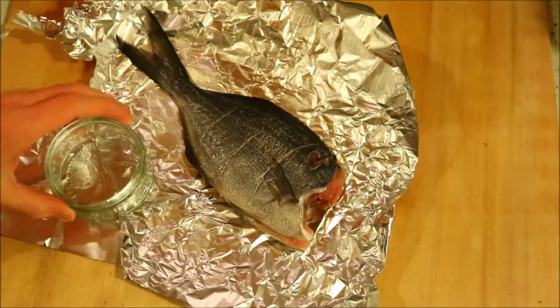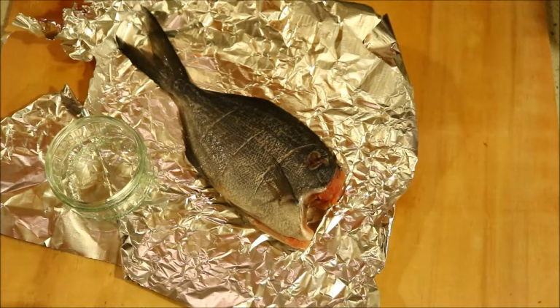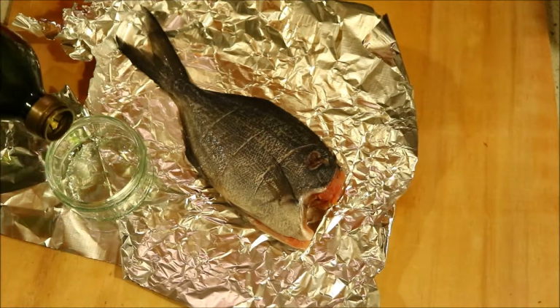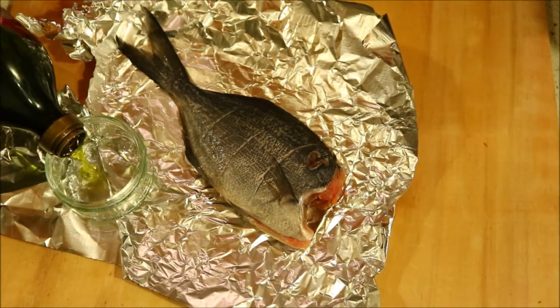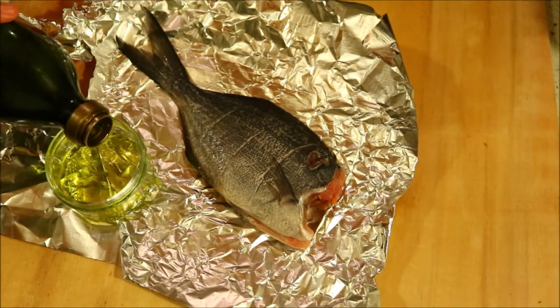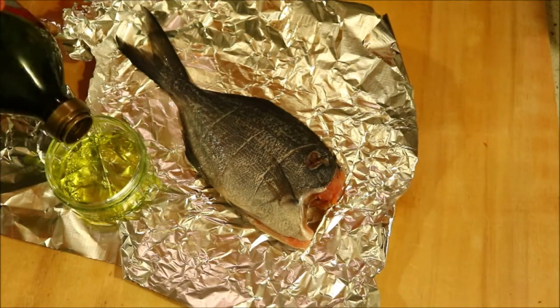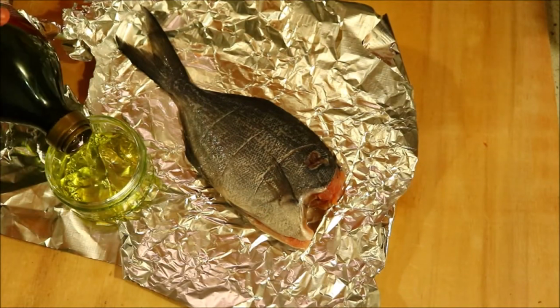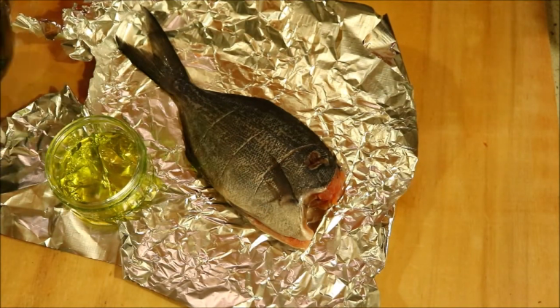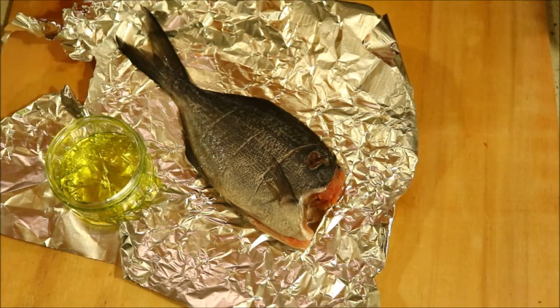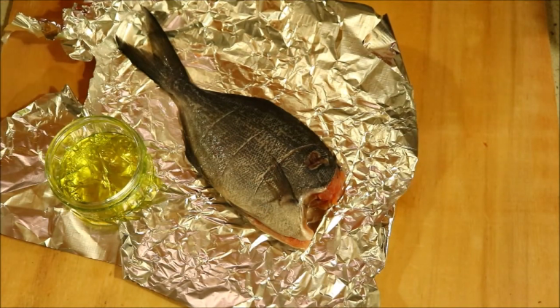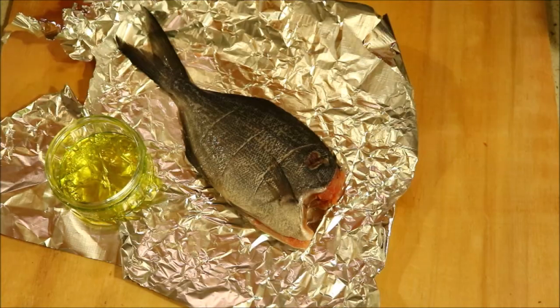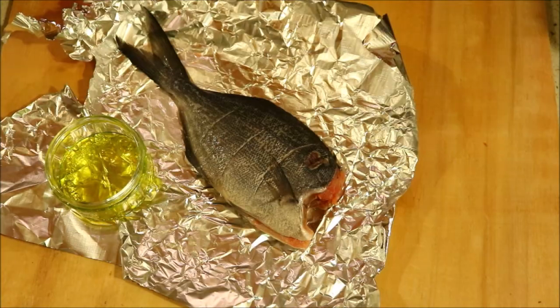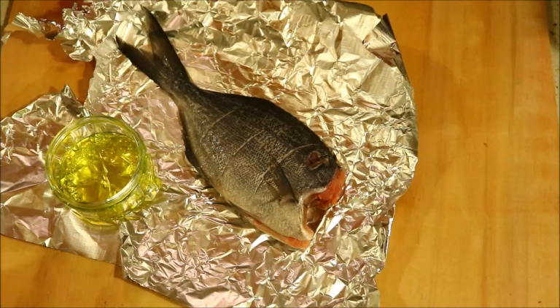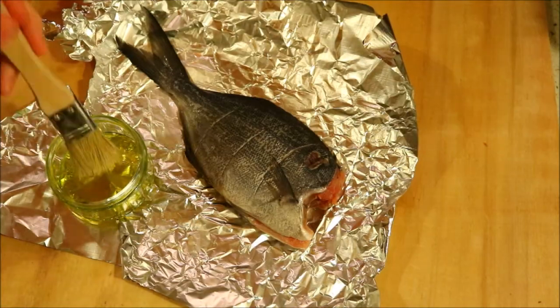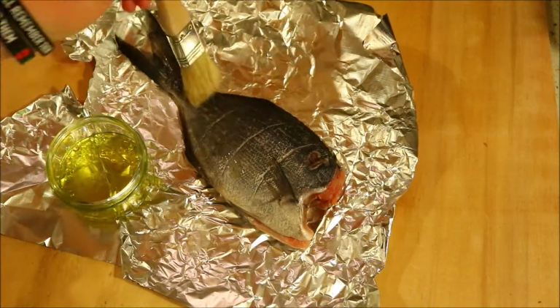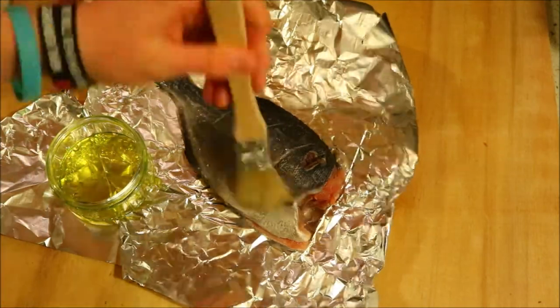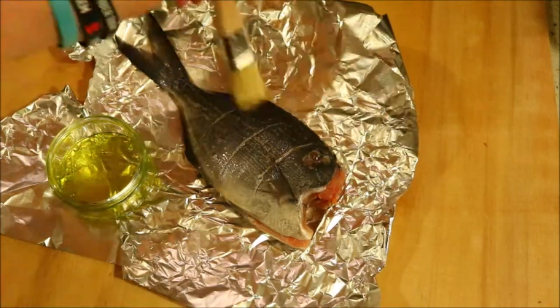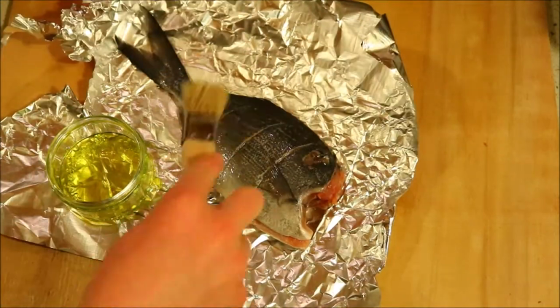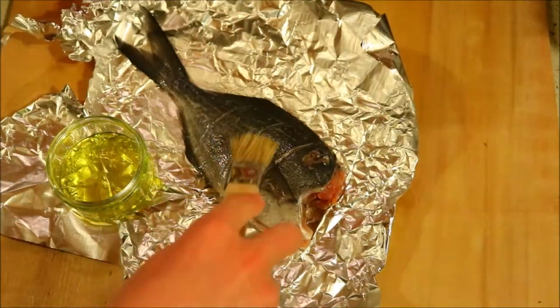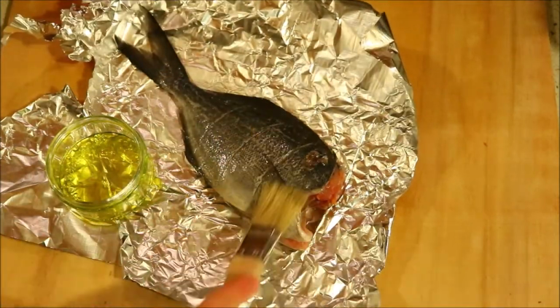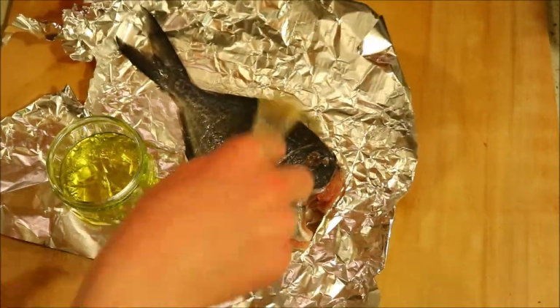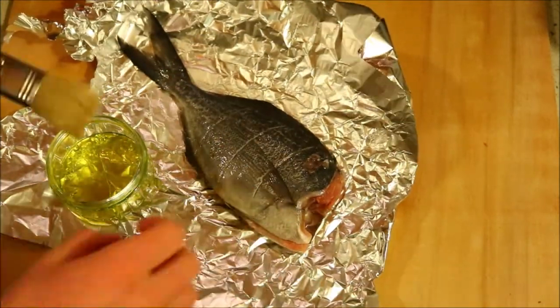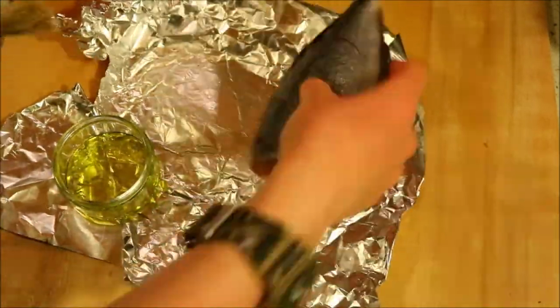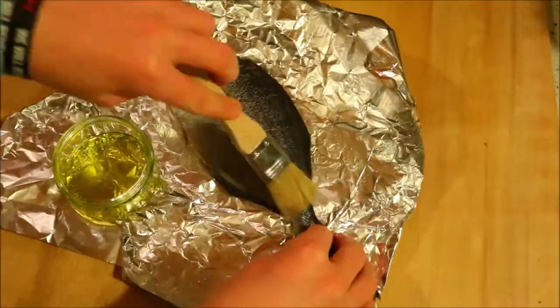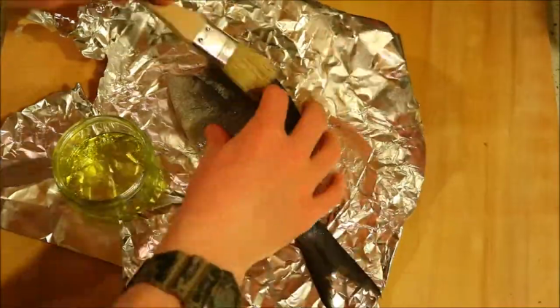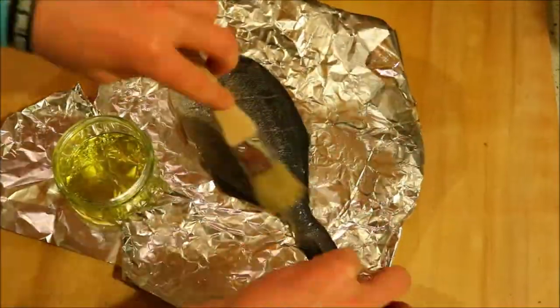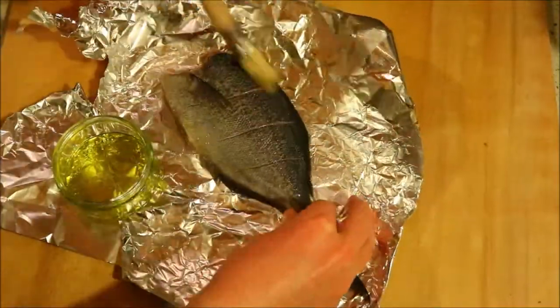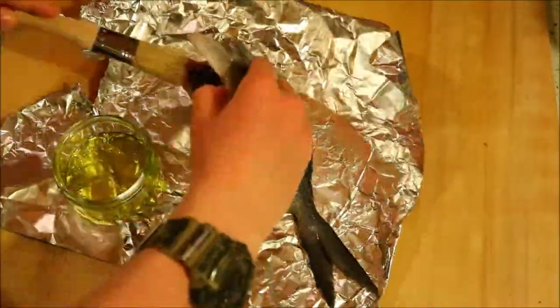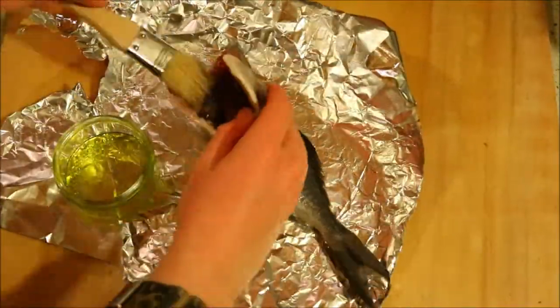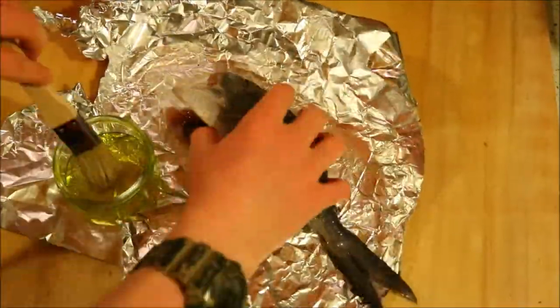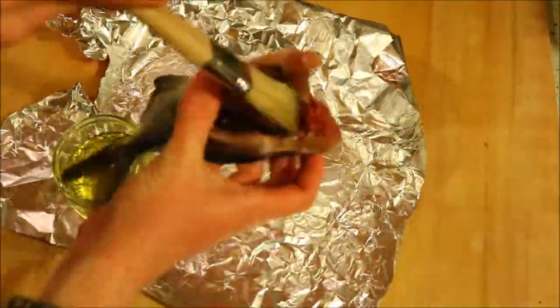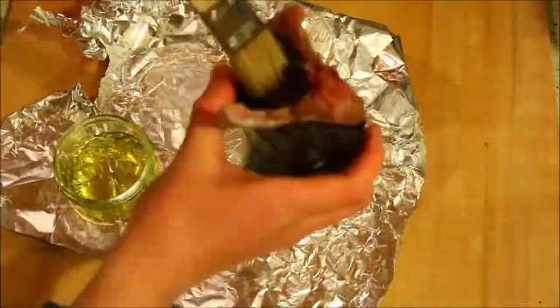The next step is to coat your fish liberally with olive oil, inside and out. This will stop the fish drying out and keep it nice and moist. Make sure you get plenty in the cut cavity and into those lines that you cut in the side of the fish.